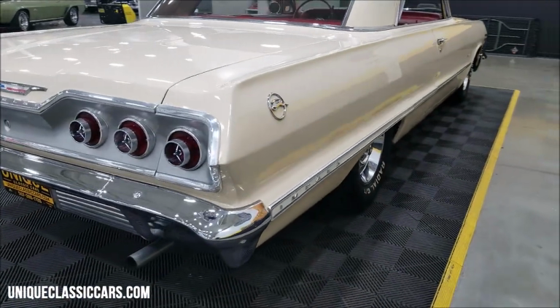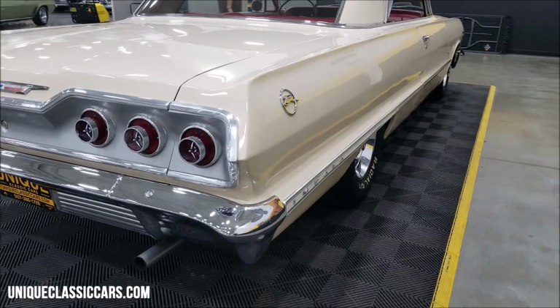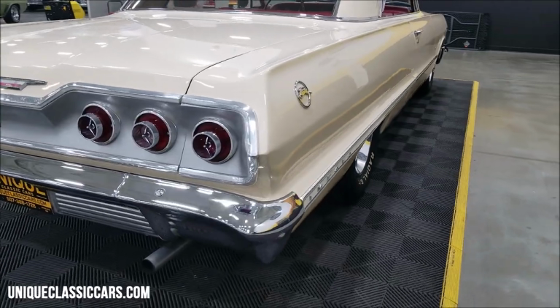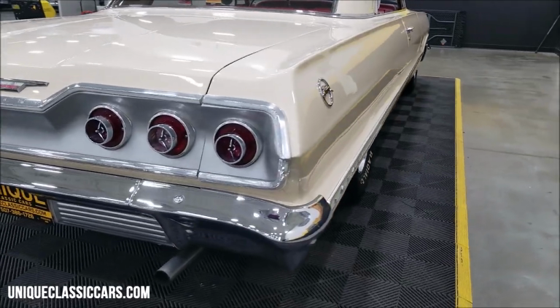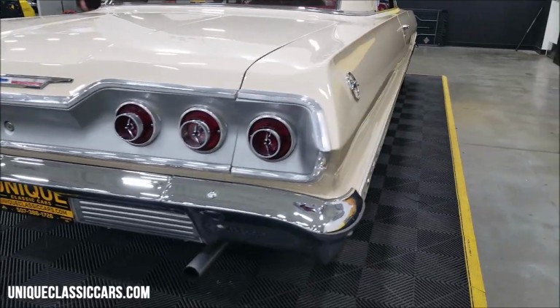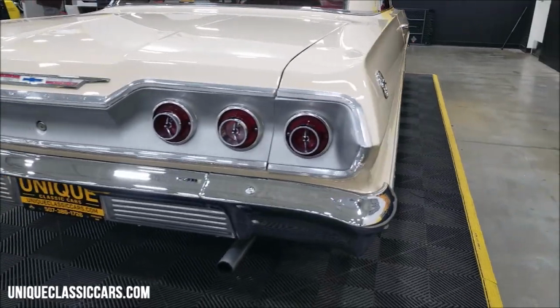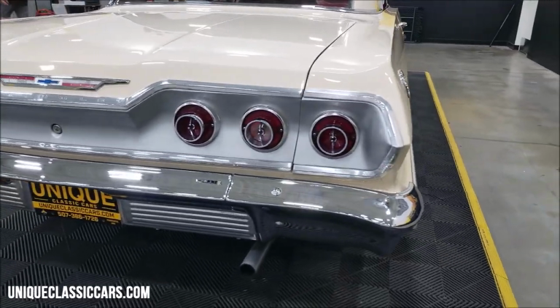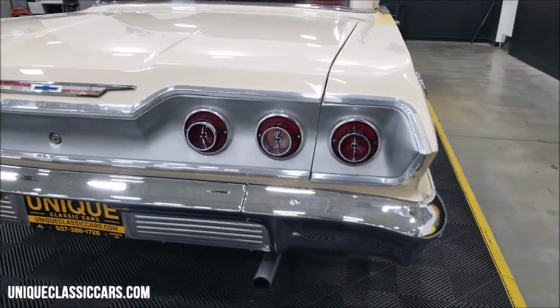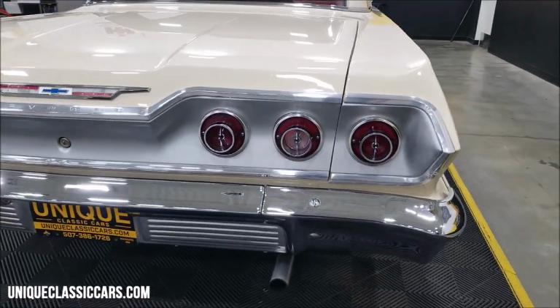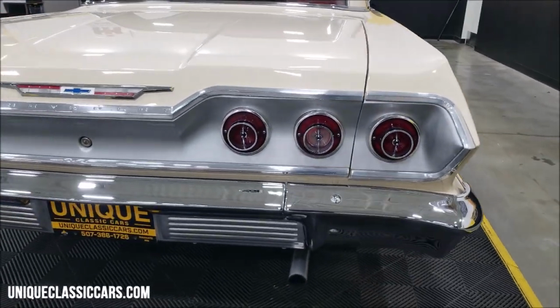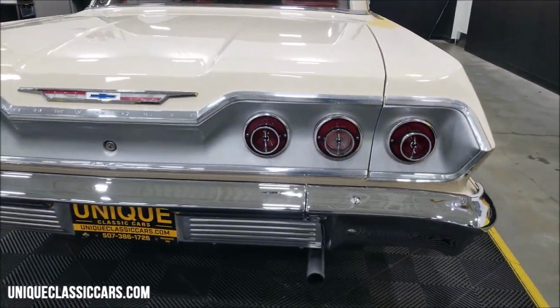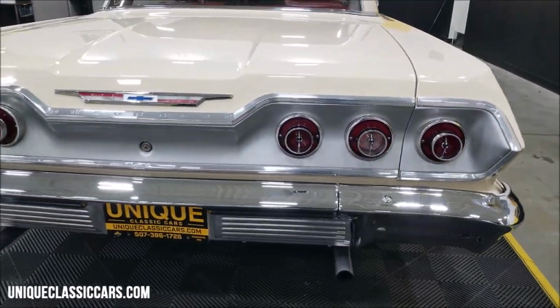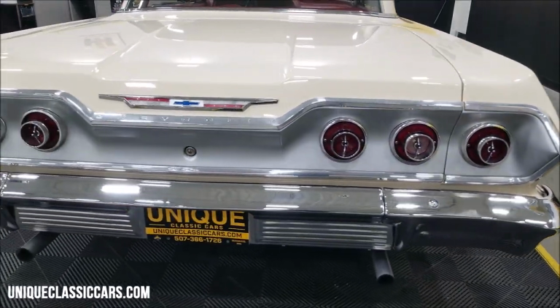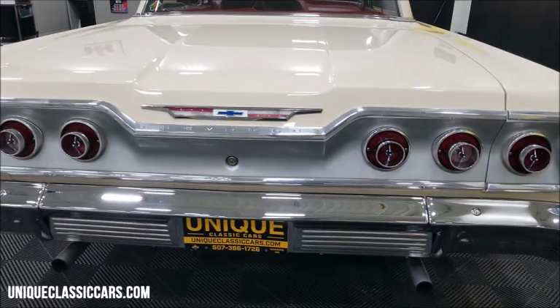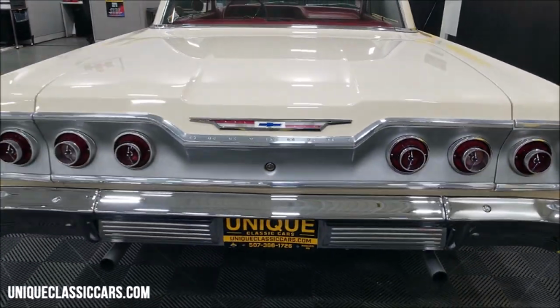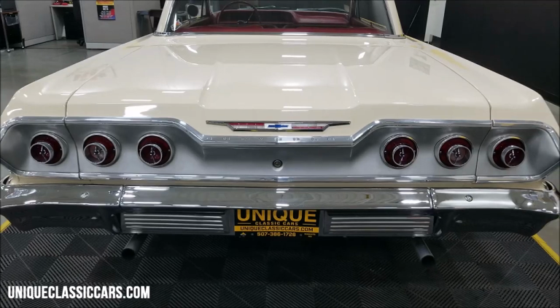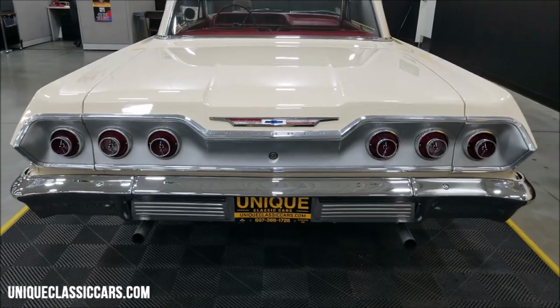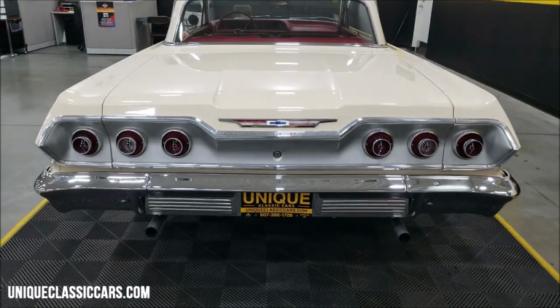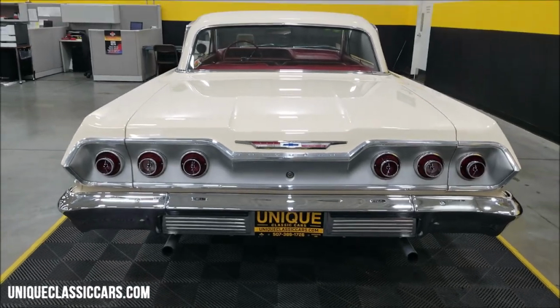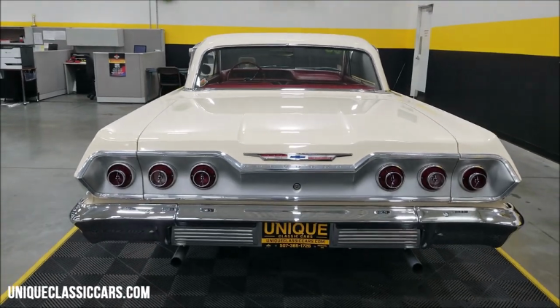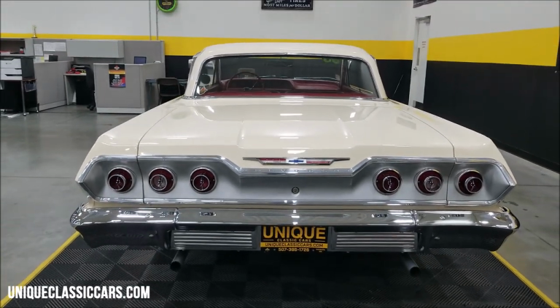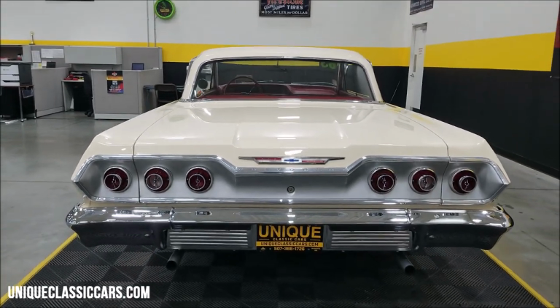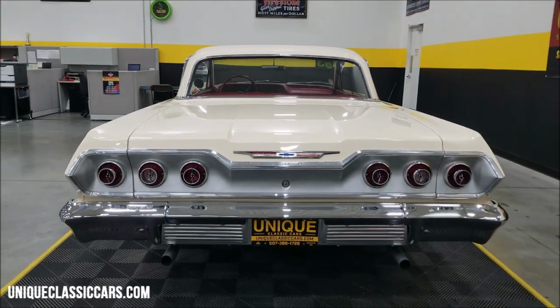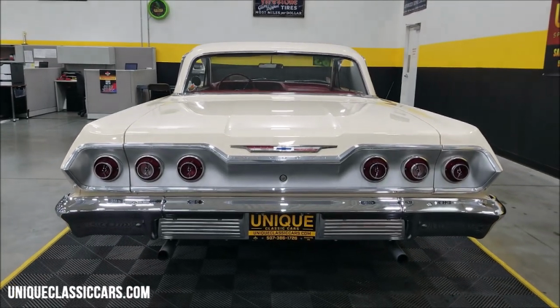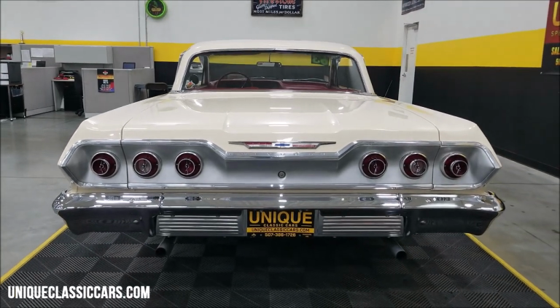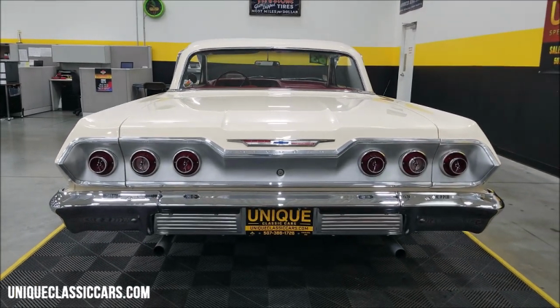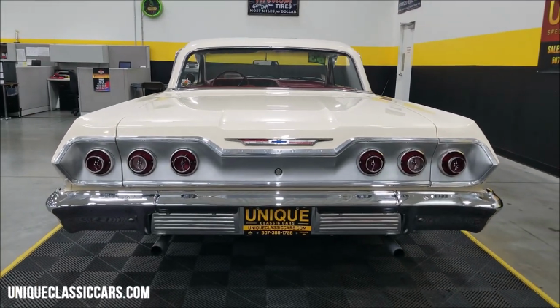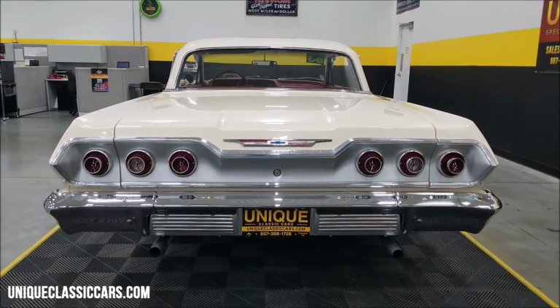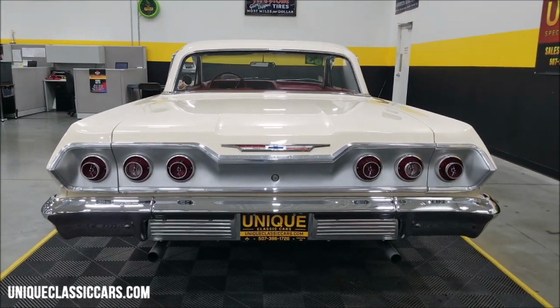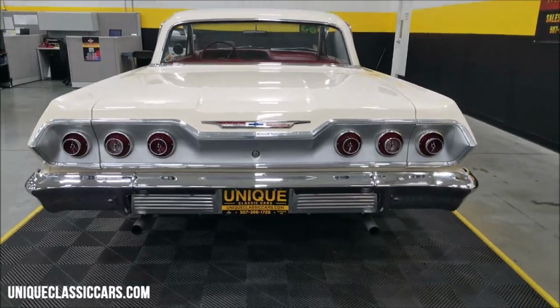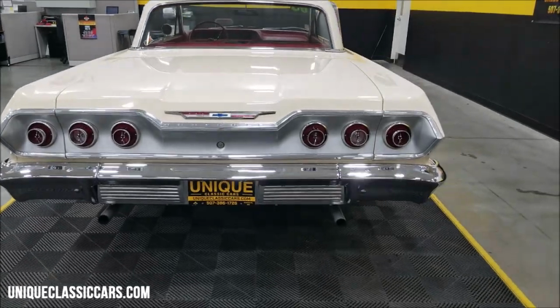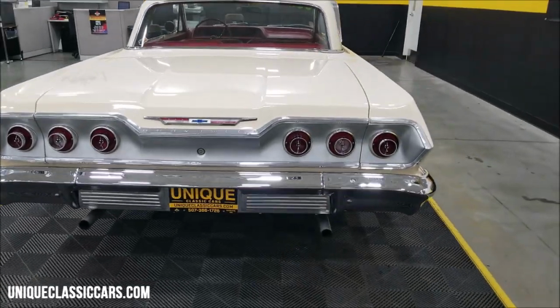We do have an automatic transmission paired up with that 283 V8 underneath the hood. Slipping around to the back to take a look at the rear bumper and tail lights — what a lot of people like about this model. Great looking car from the rear.